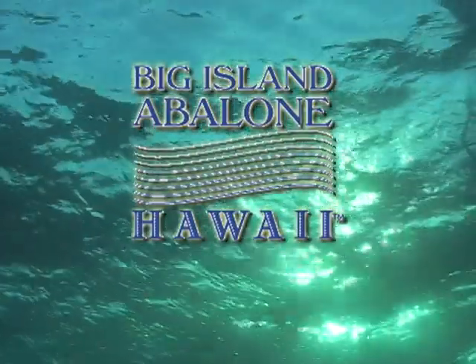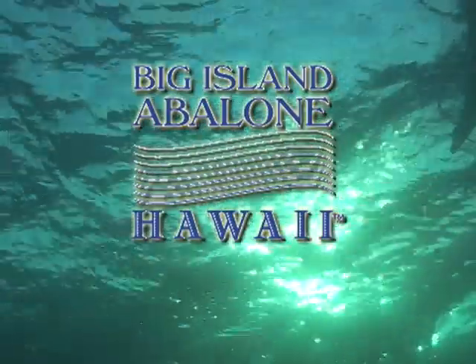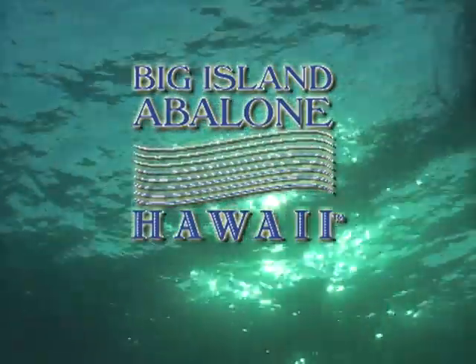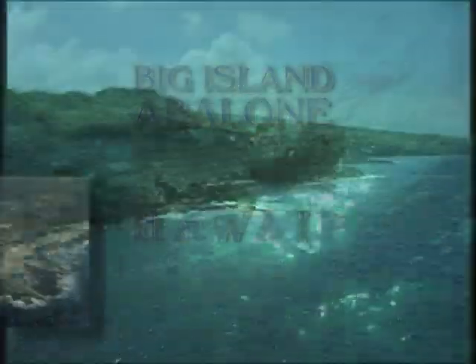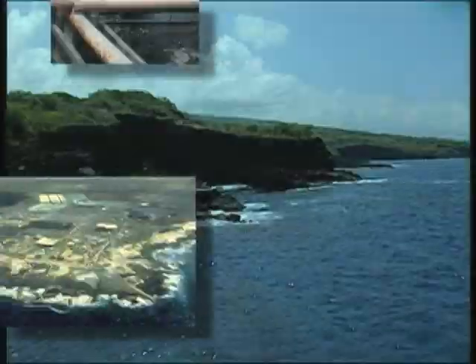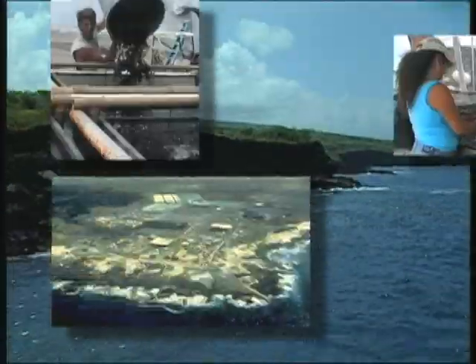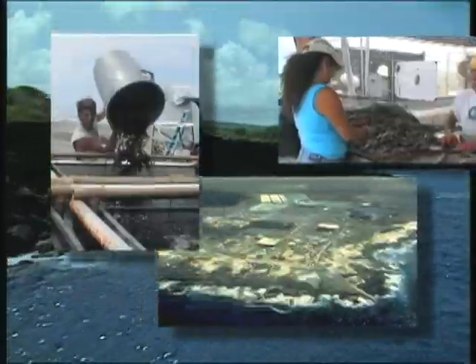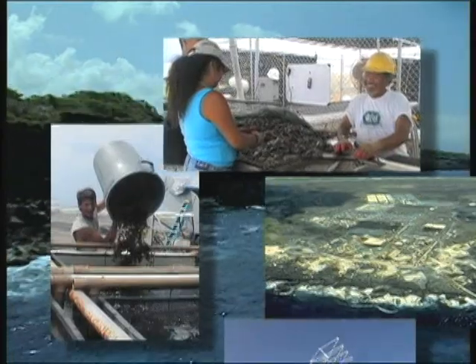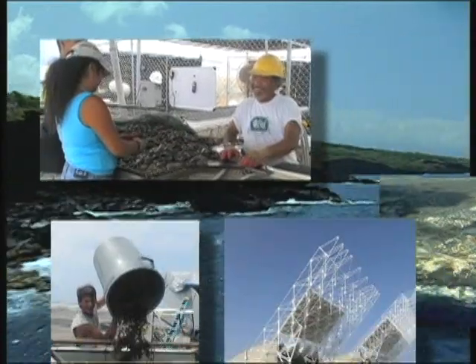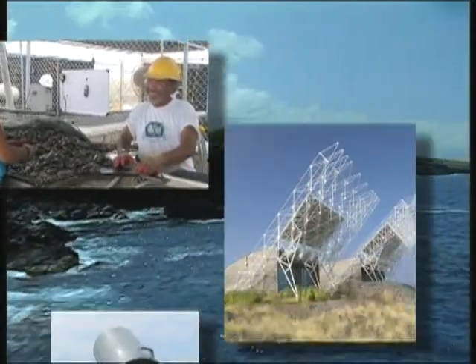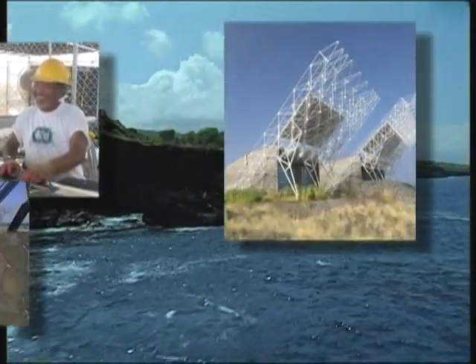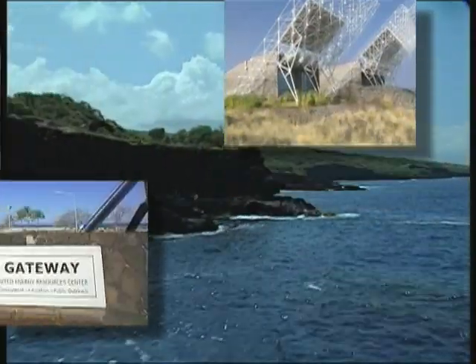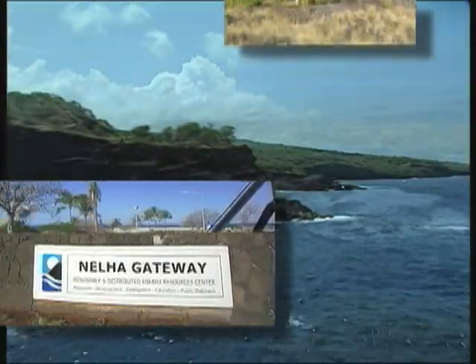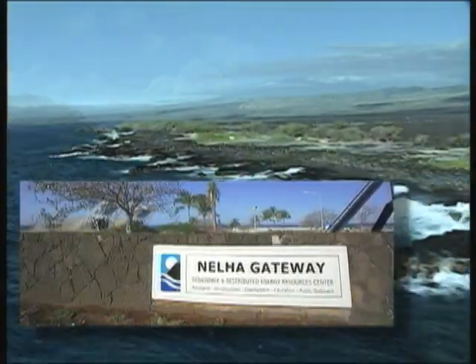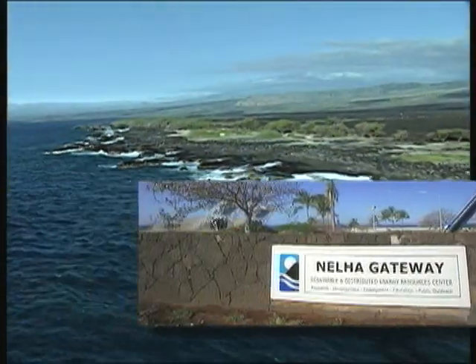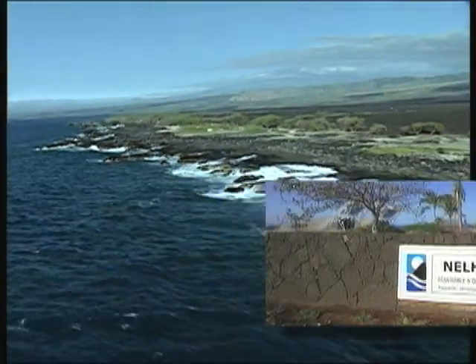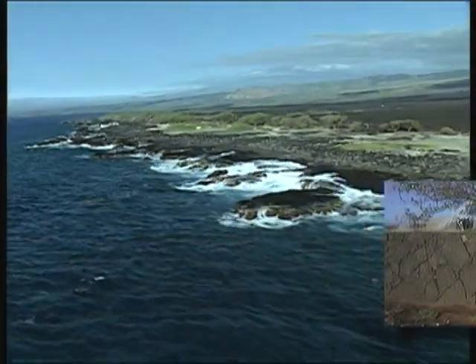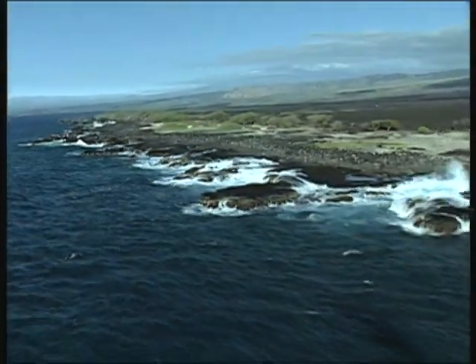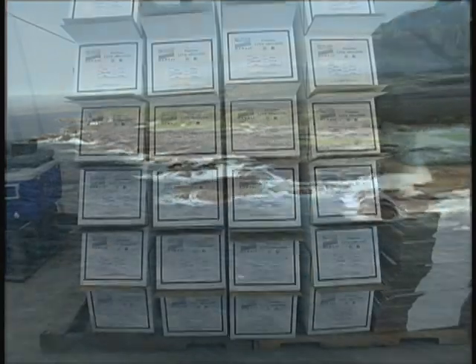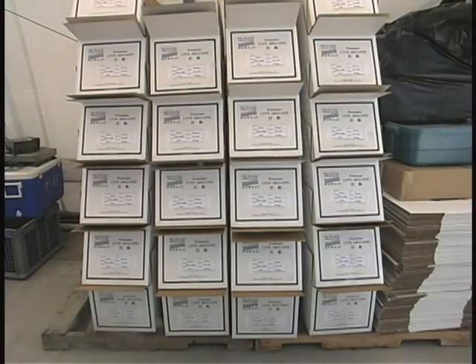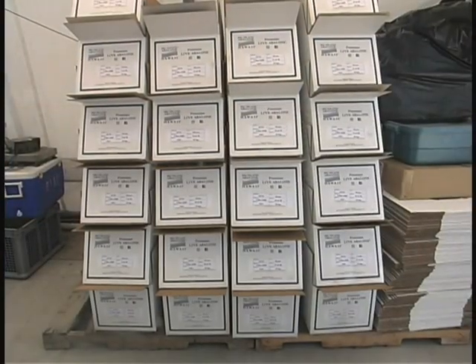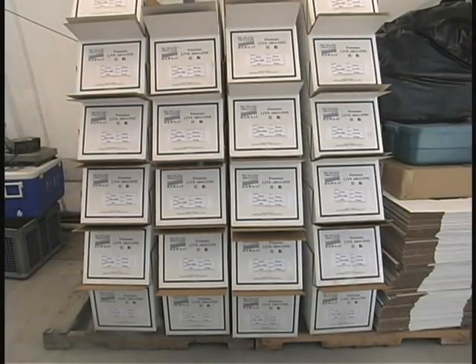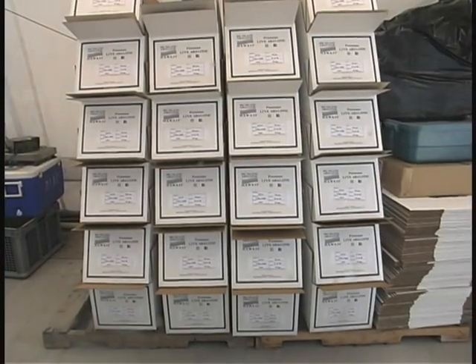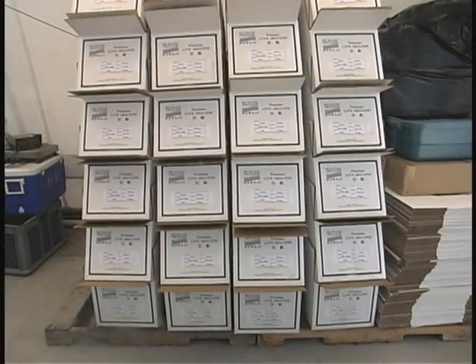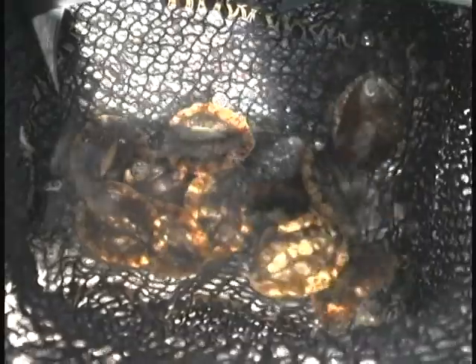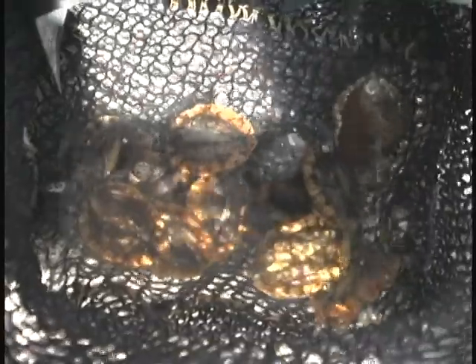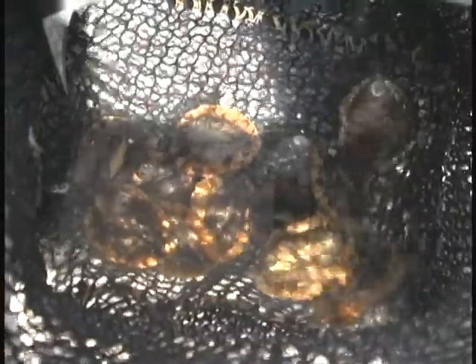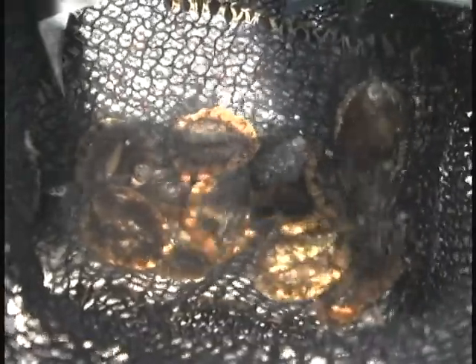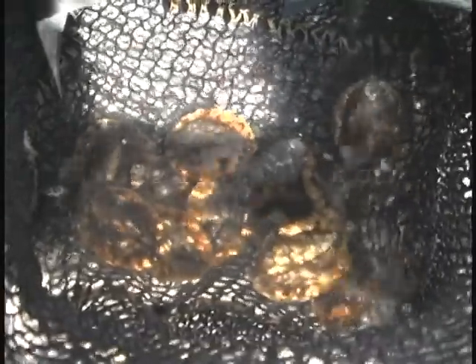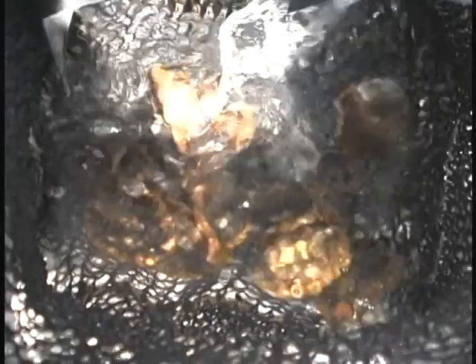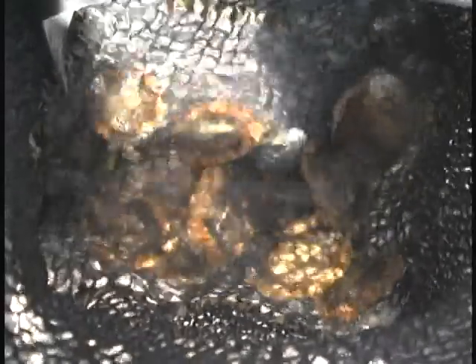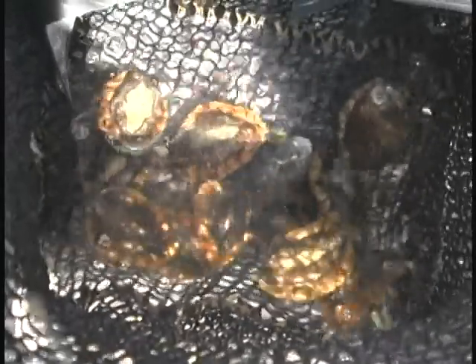Today the Big Island Abalone farm thrives on 10 acres of land at the Natural Energy Laboratory of Hawaii Authority Park at Keohole Point, shipping more than 50 tons of fresh, live Abalone yearly to world markets.